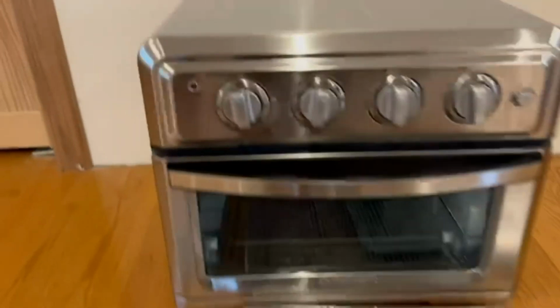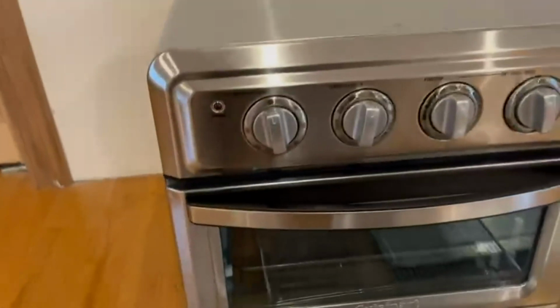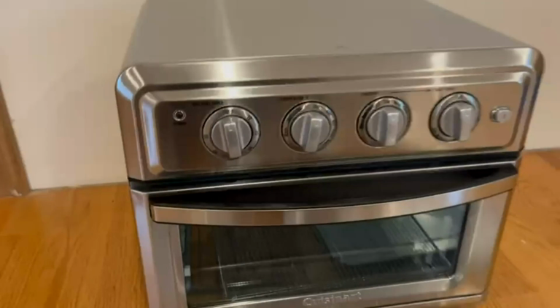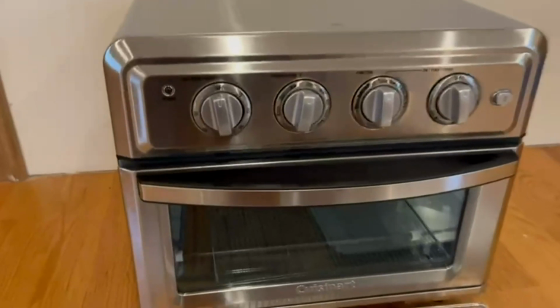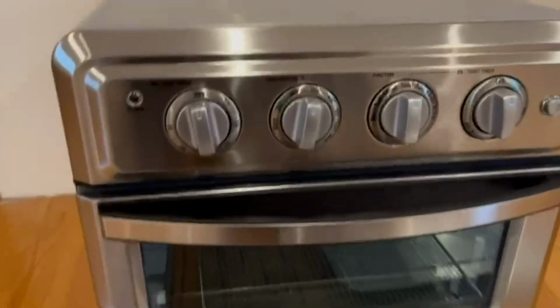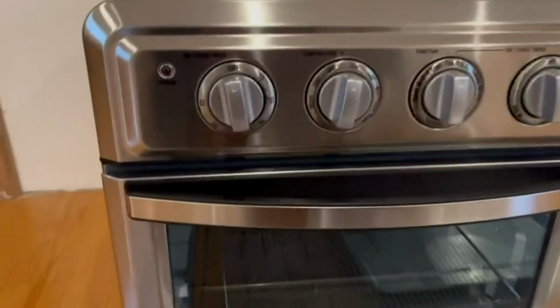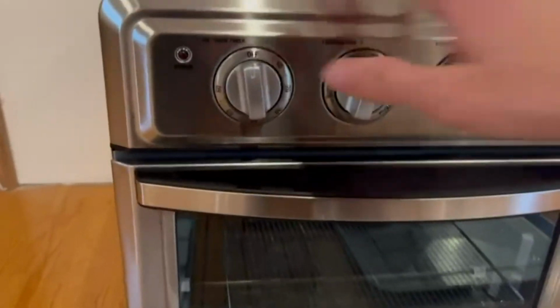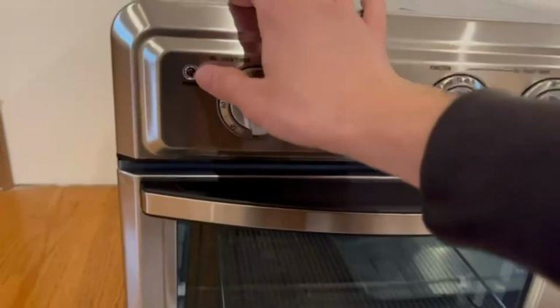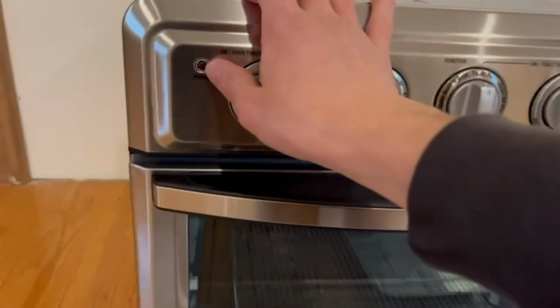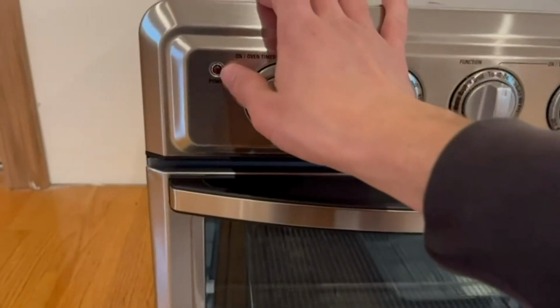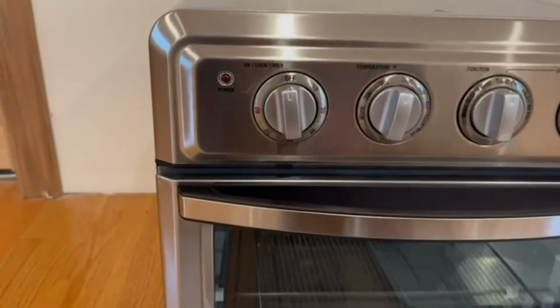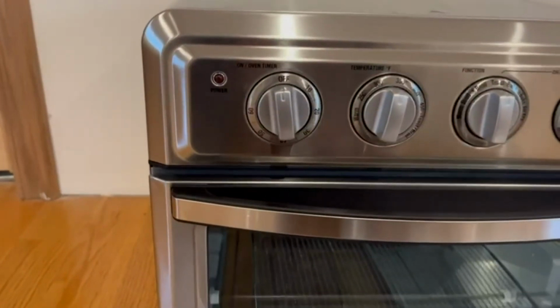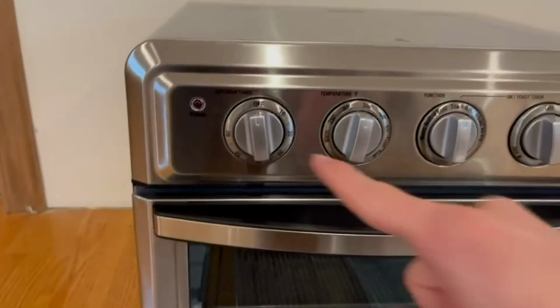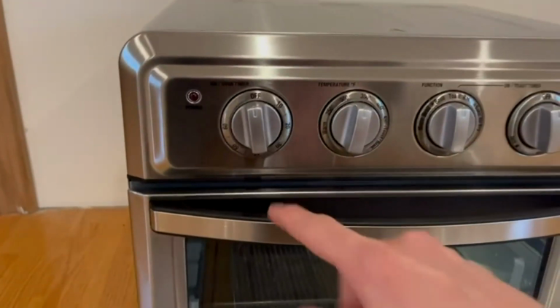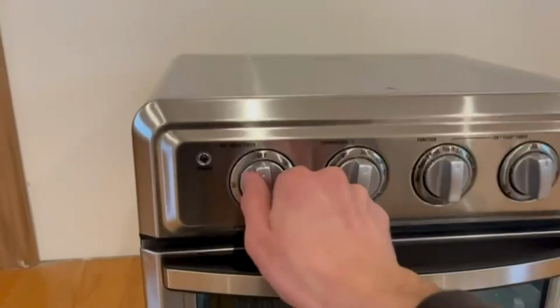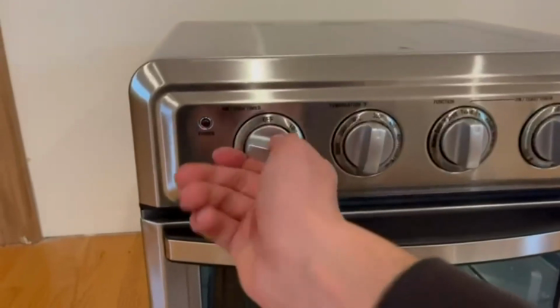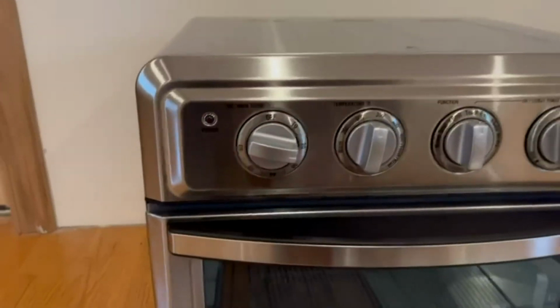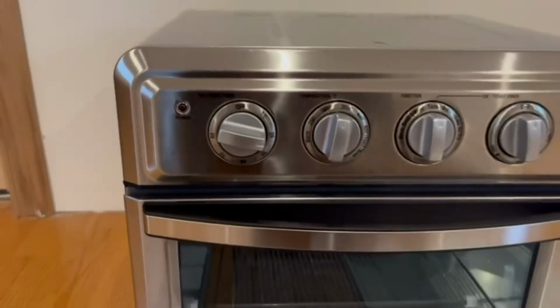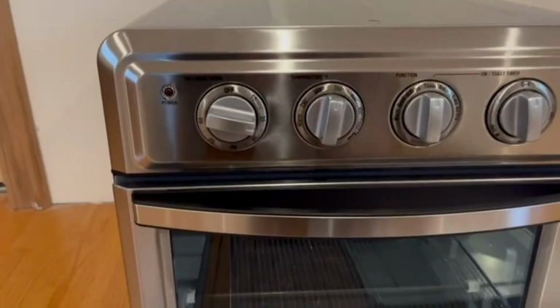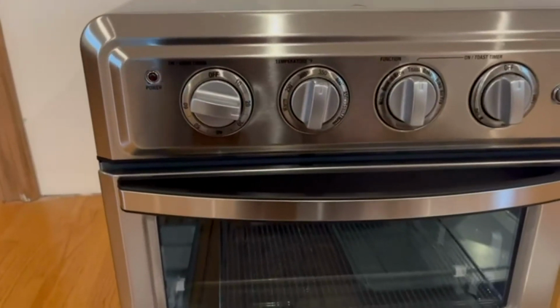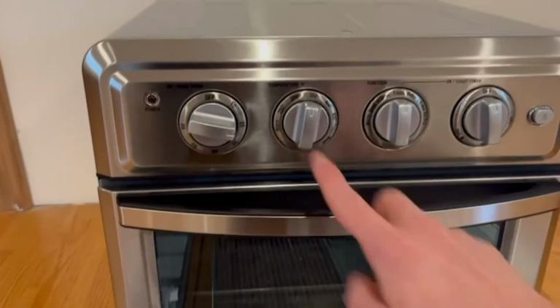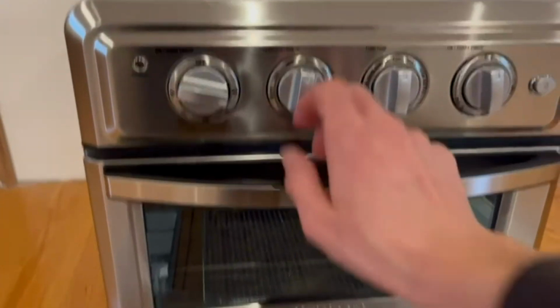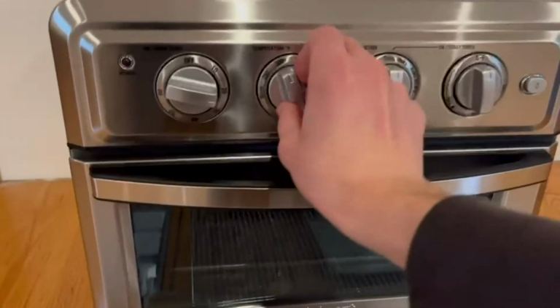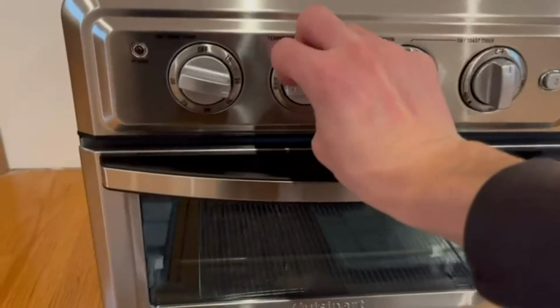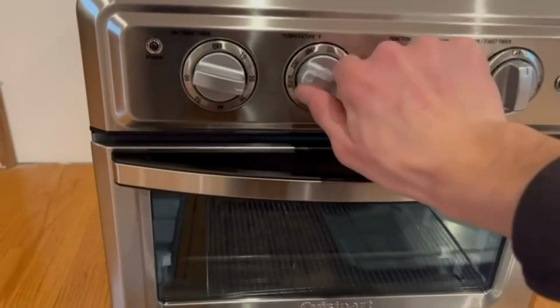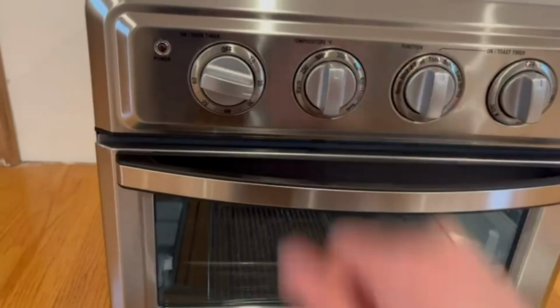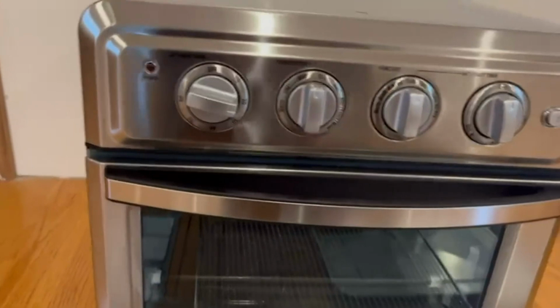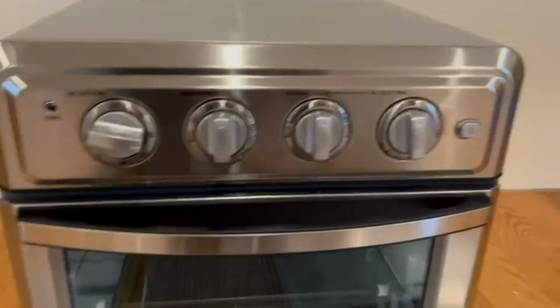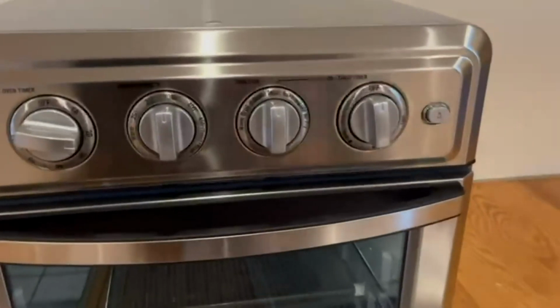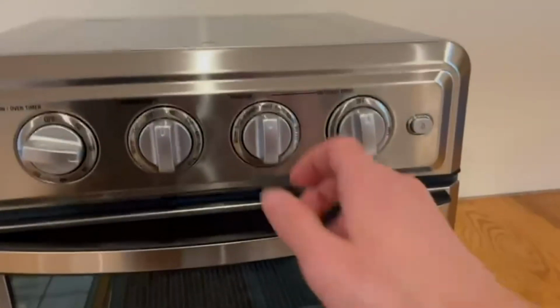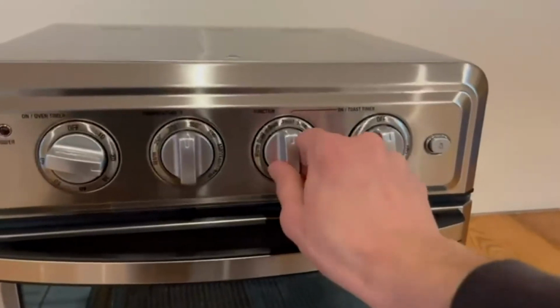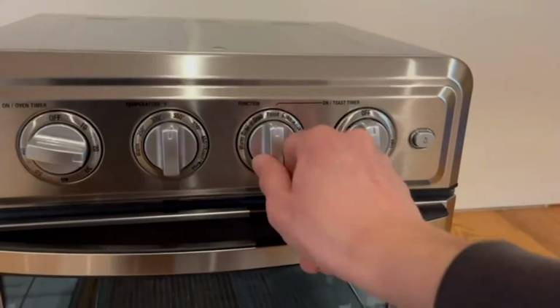On the top we can see the power on and off for the interior light. We have an oven timer which beeps once it goes off. Right here is the temperature — you can set it just as you'd like. And here is the function selector.